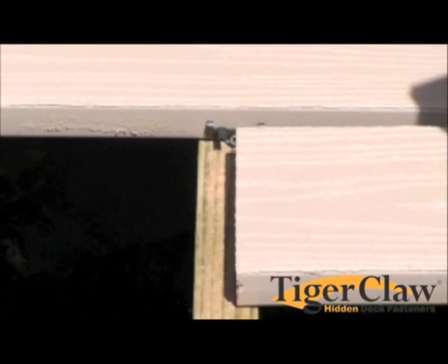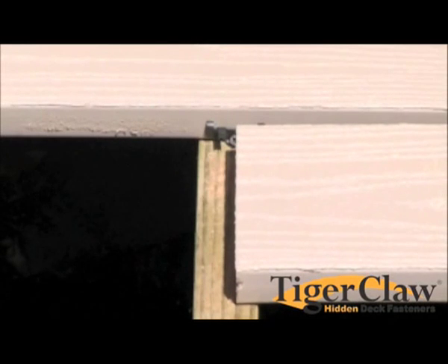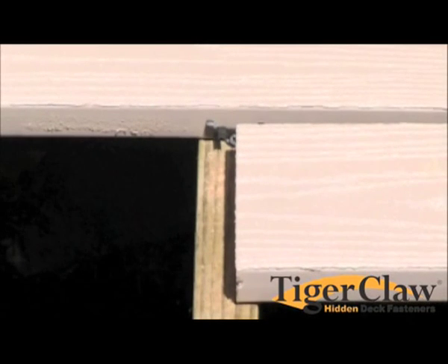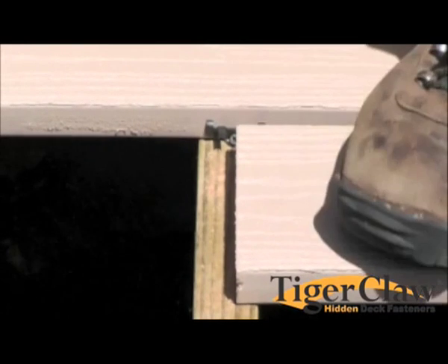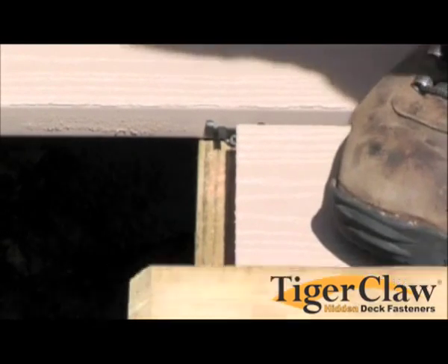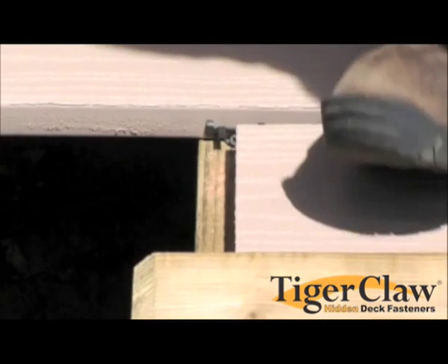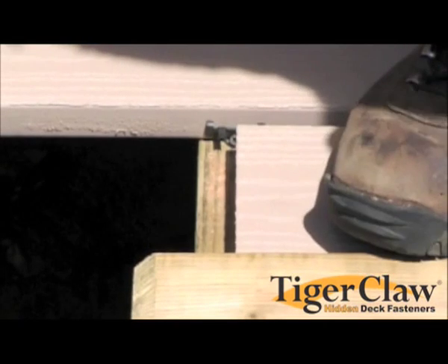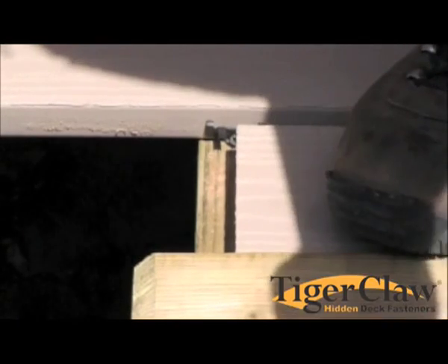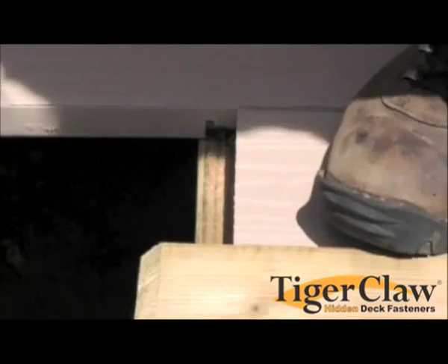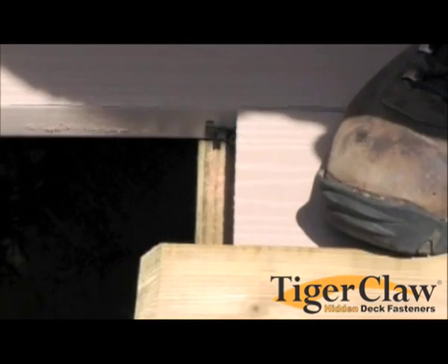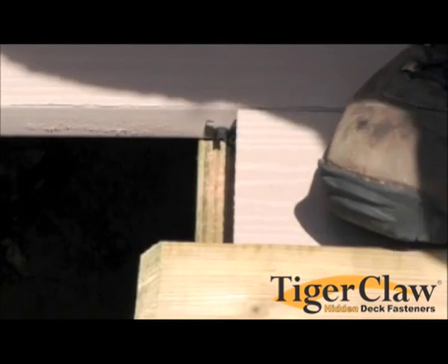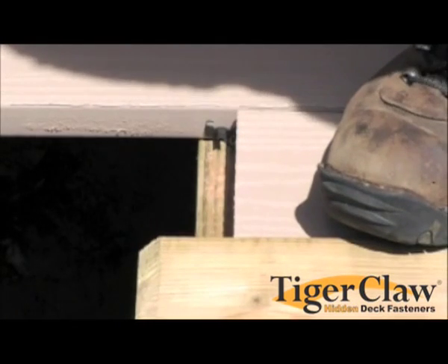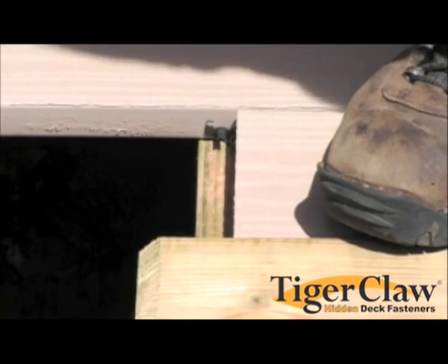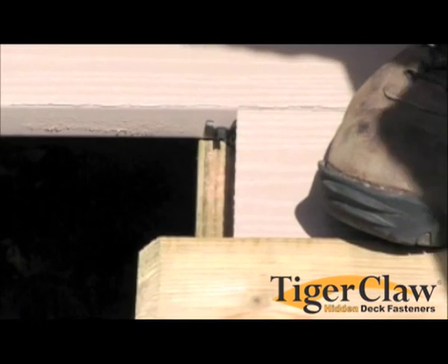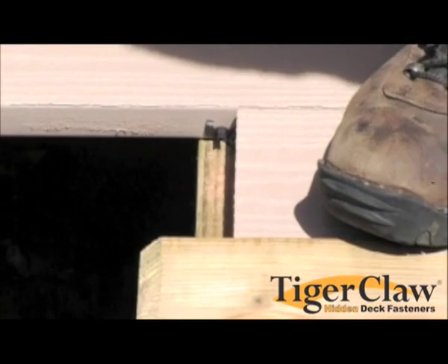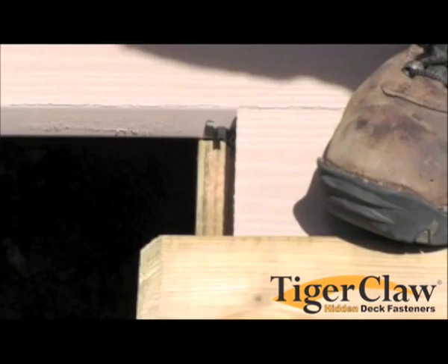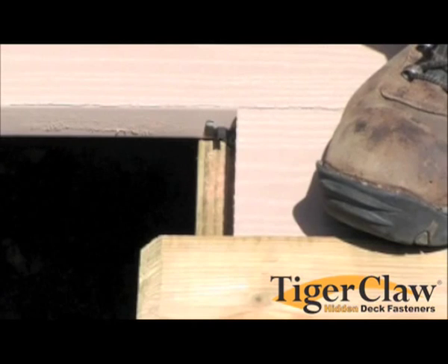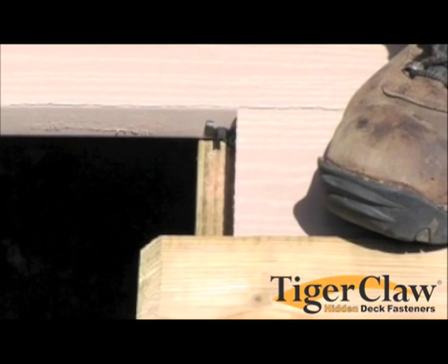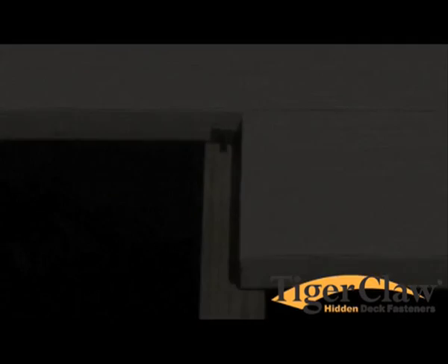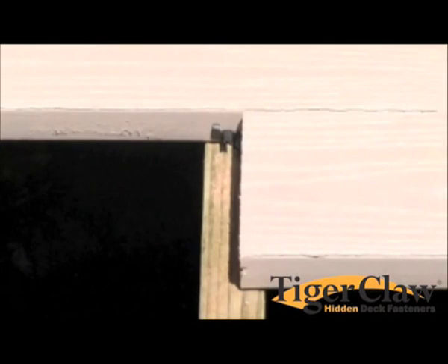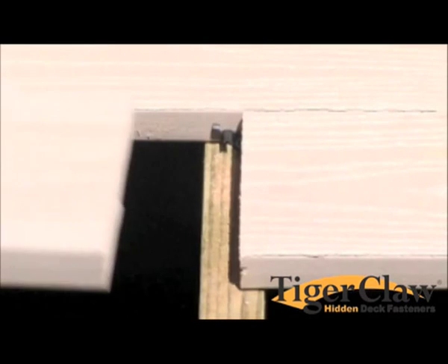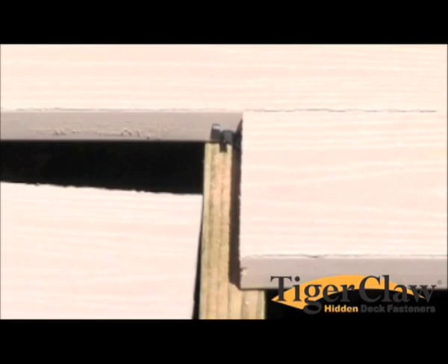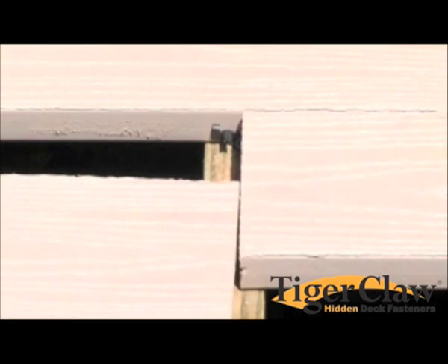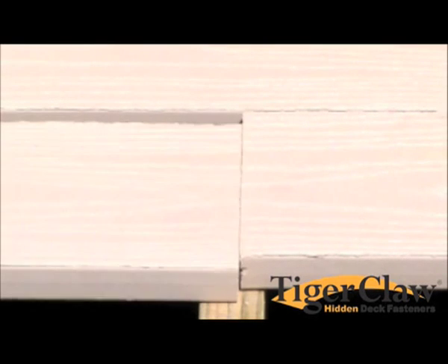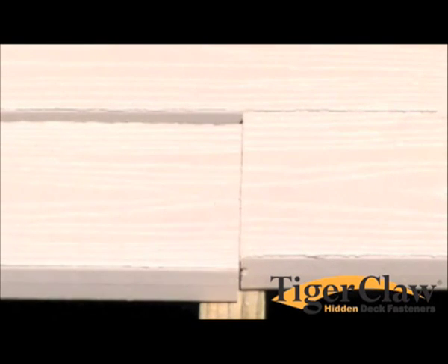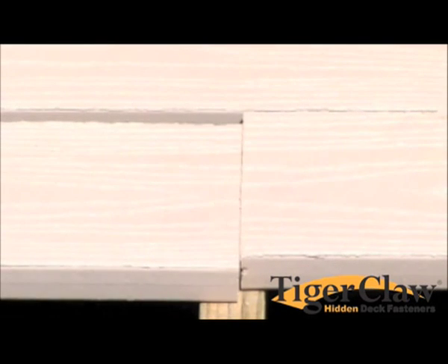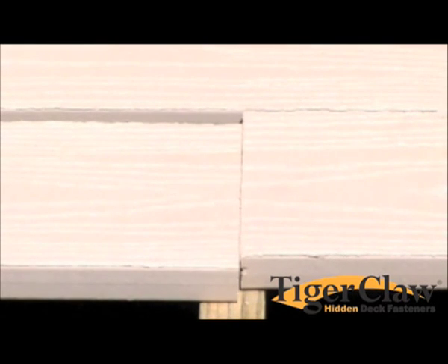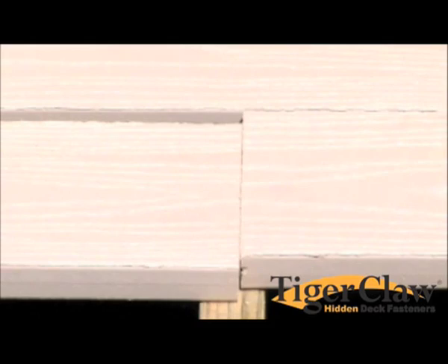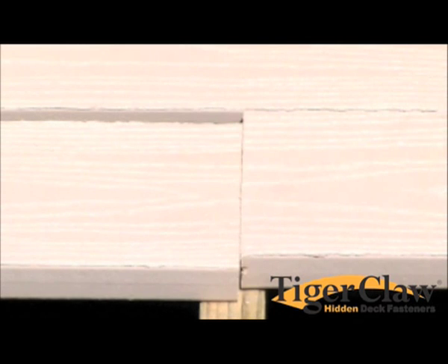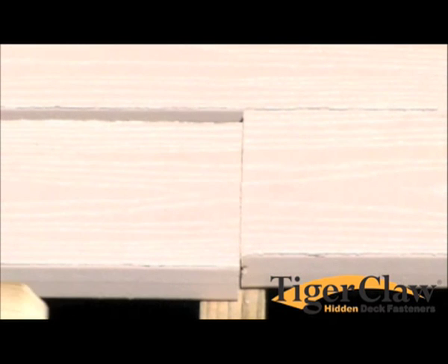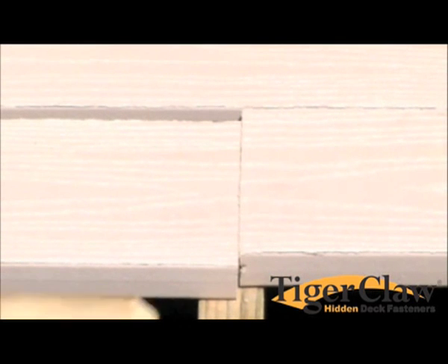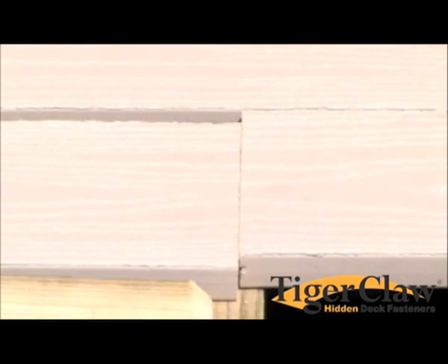When butt jointing deck boards, drive the first deck board onto the prong with the butt end centered over a support. When installing the second deck board, if you prefer a small gap in the butt seam, start installation at the butt seam.